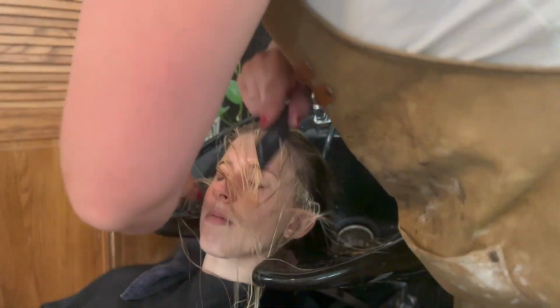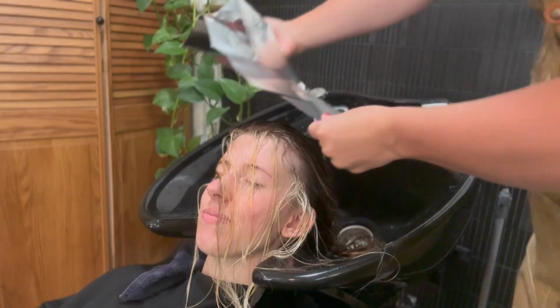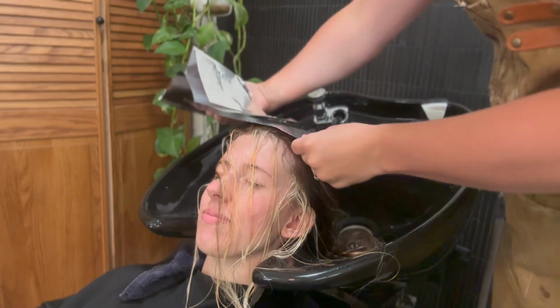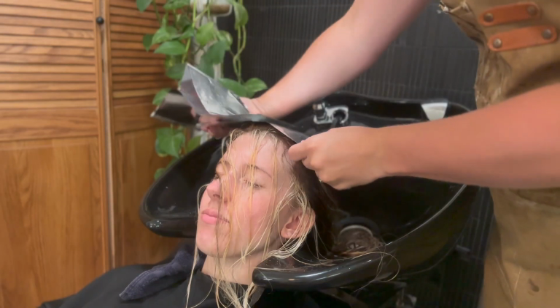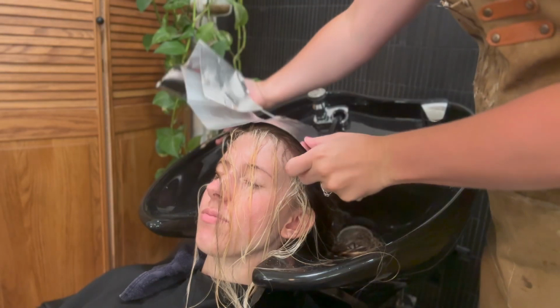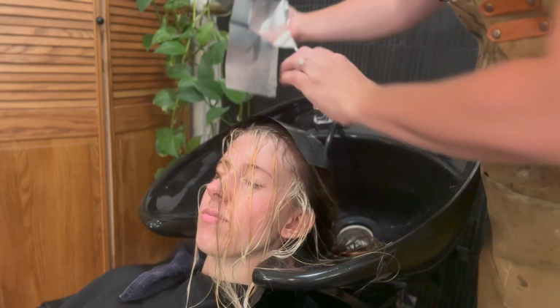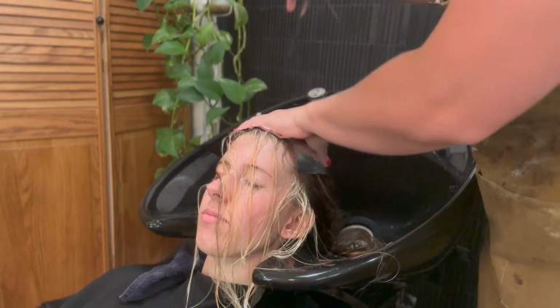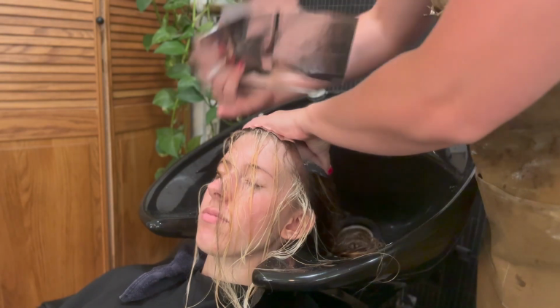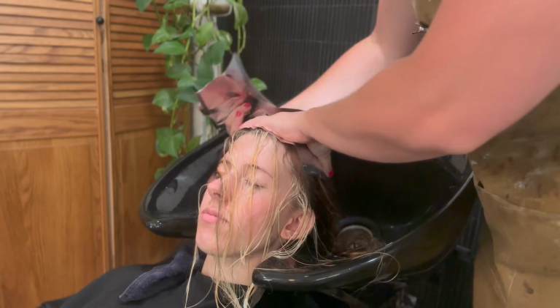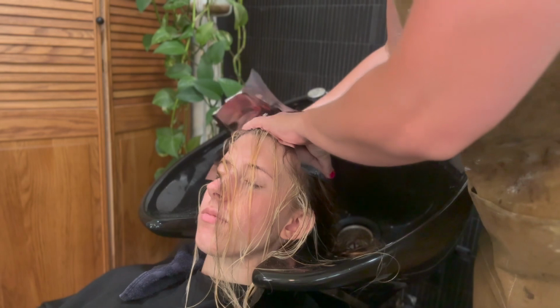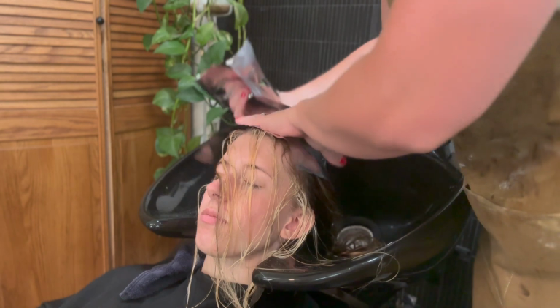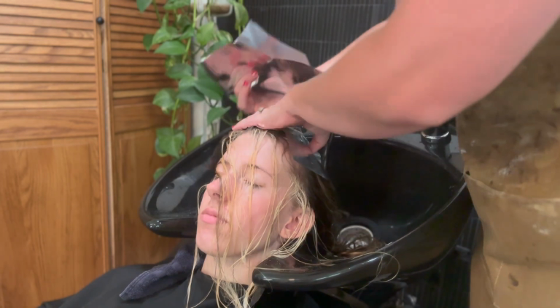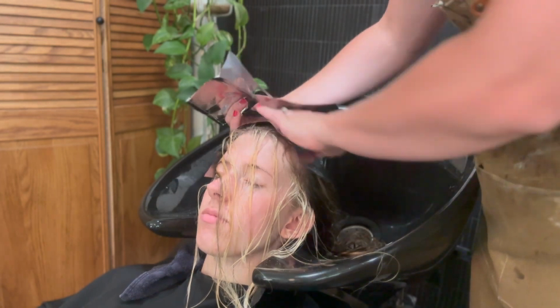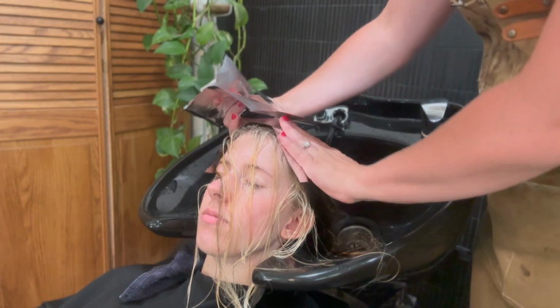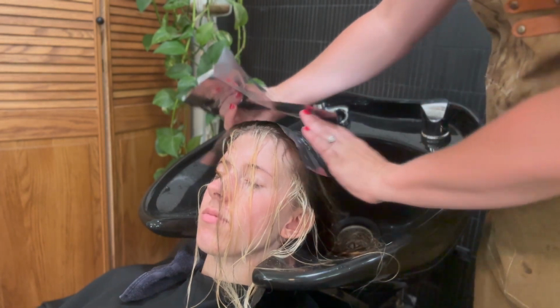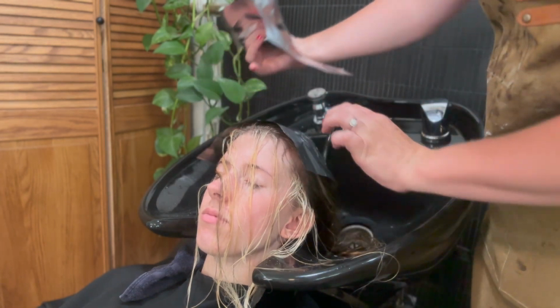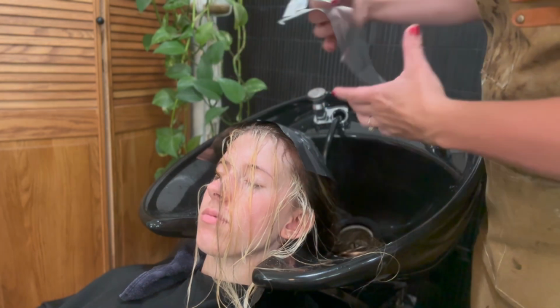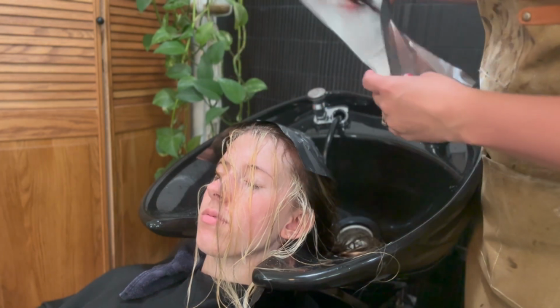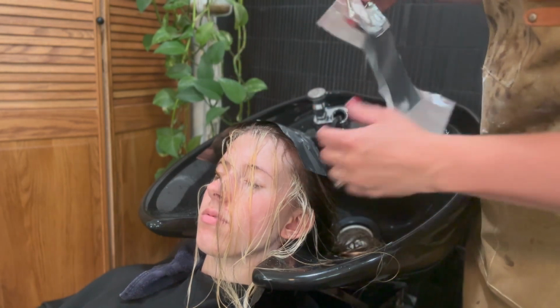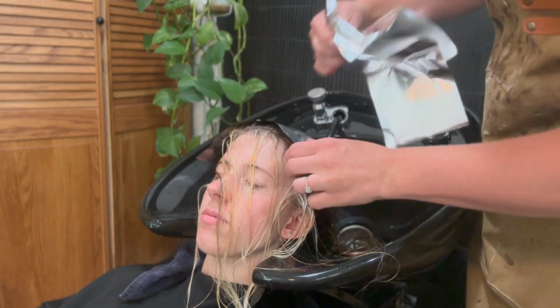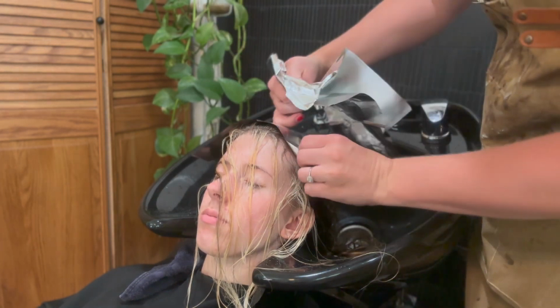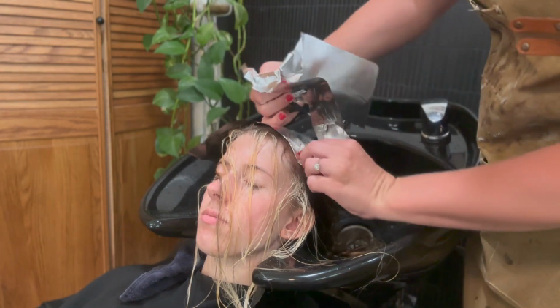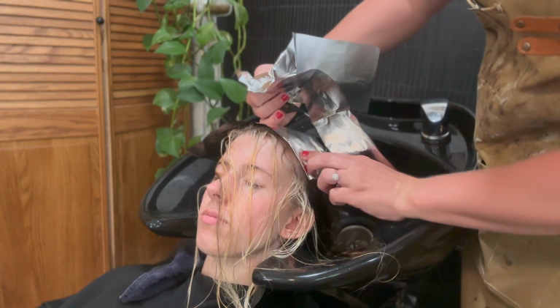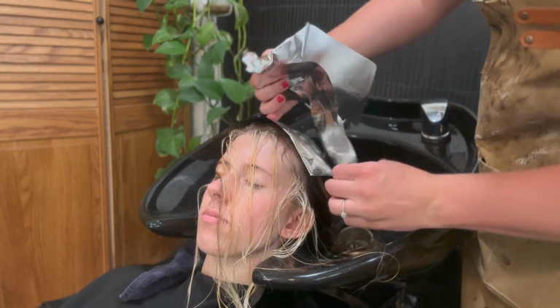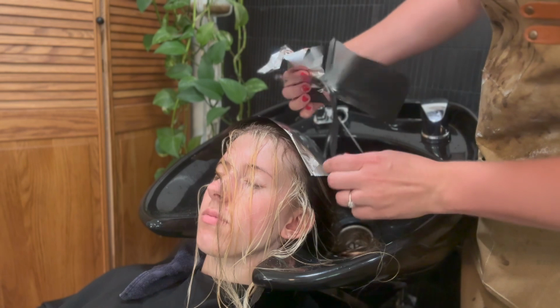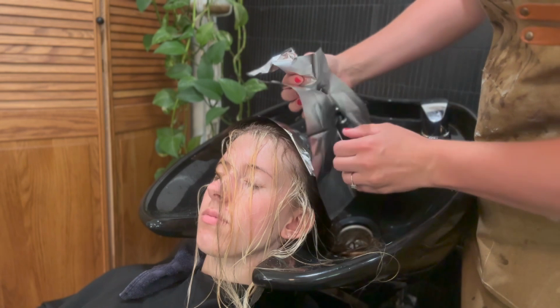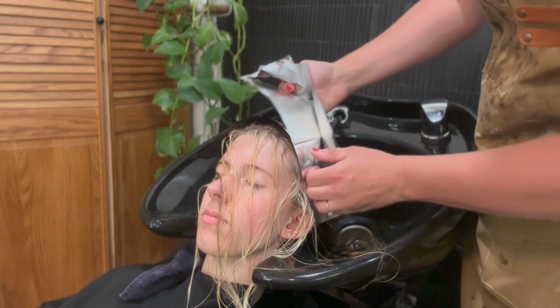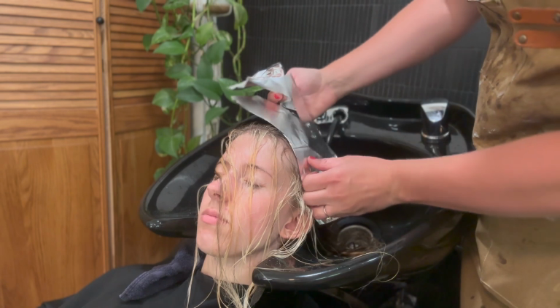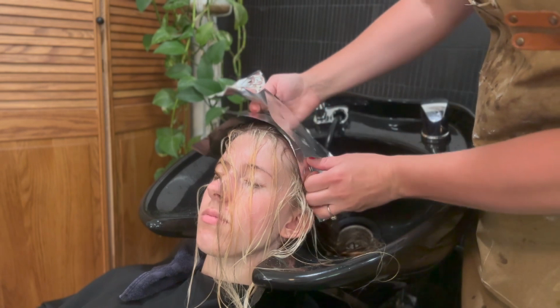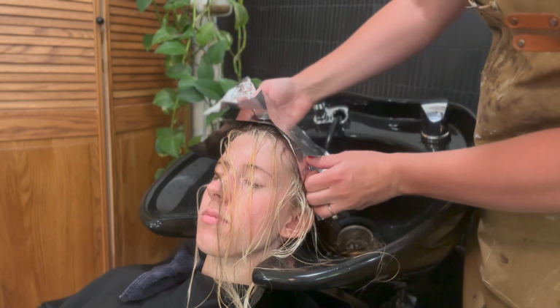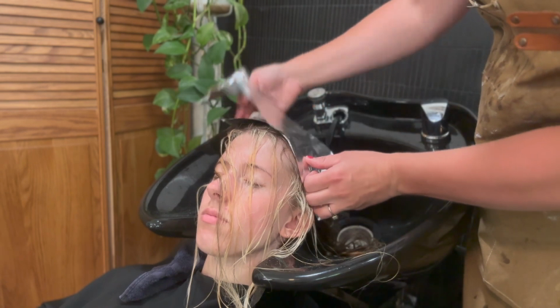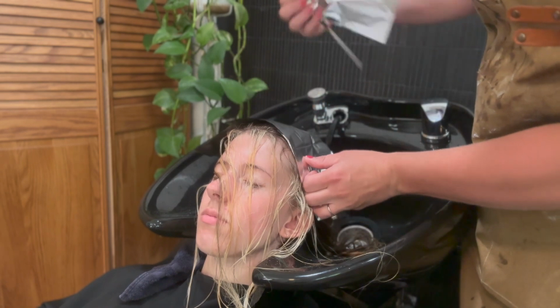Now that I have that separated, I'm just going to go around and put foil around so that way I try not to get it on her other hair.